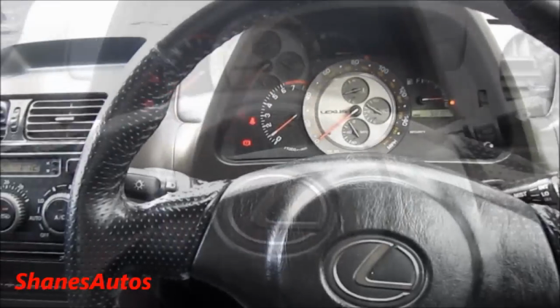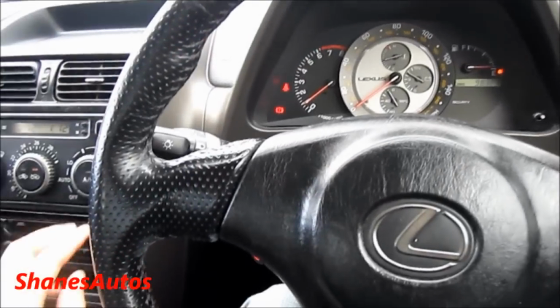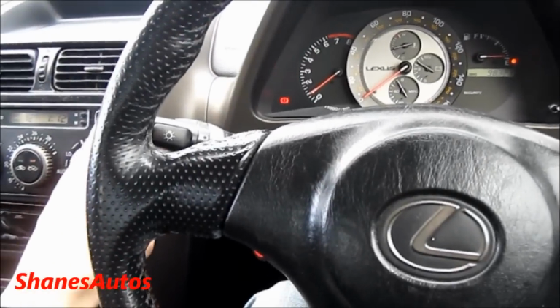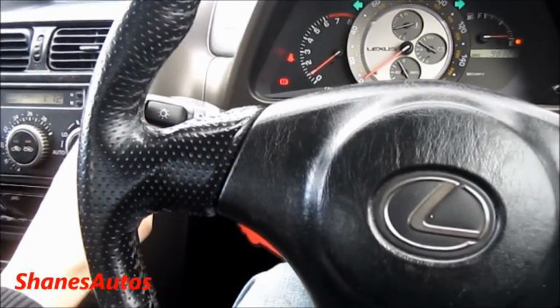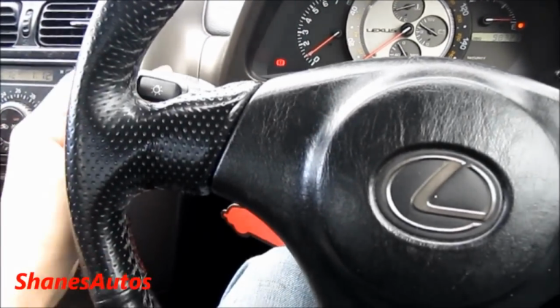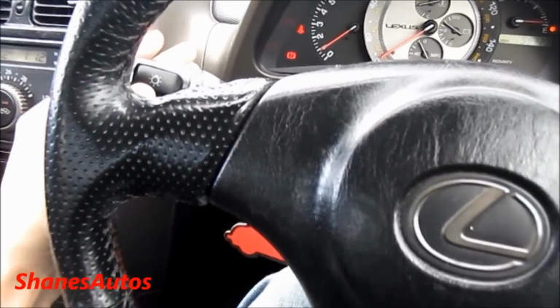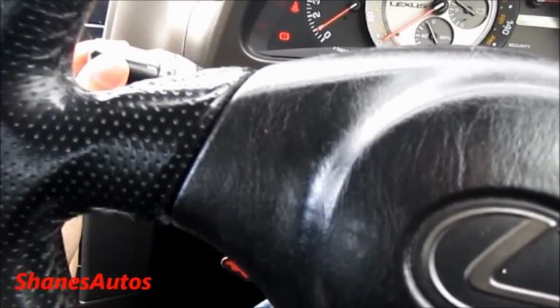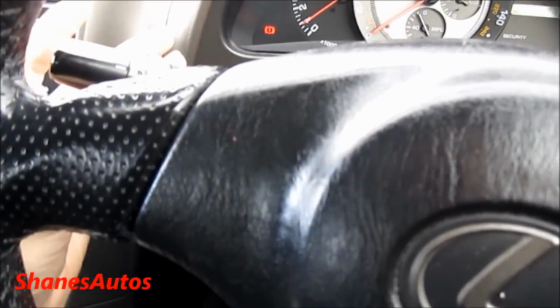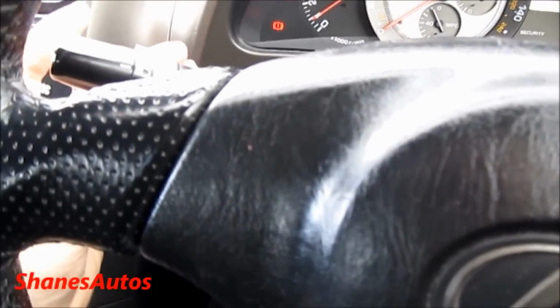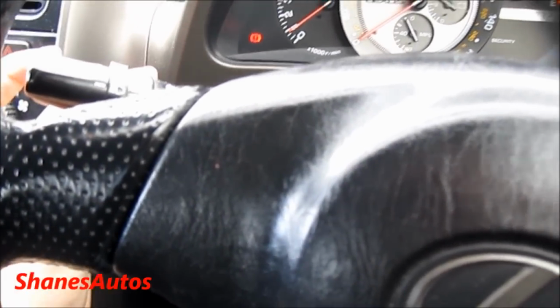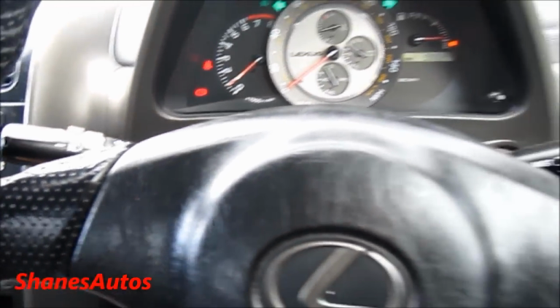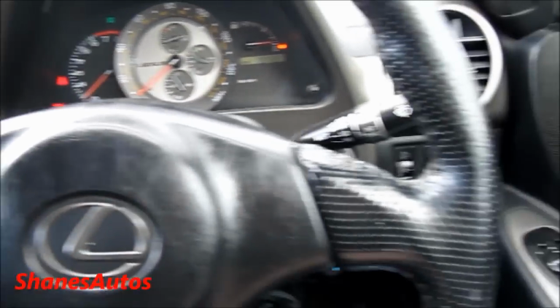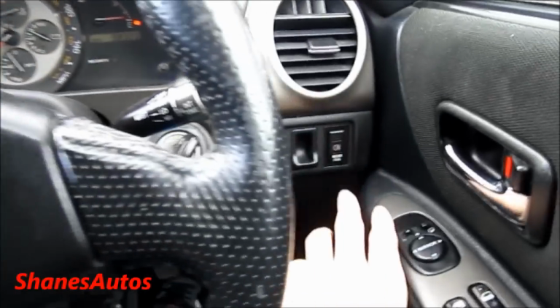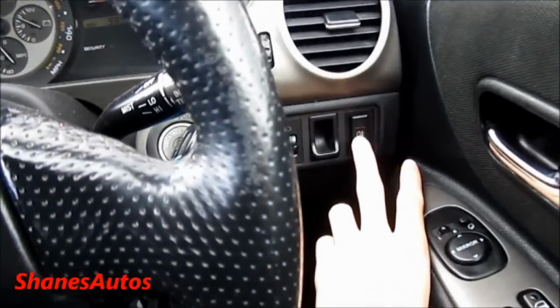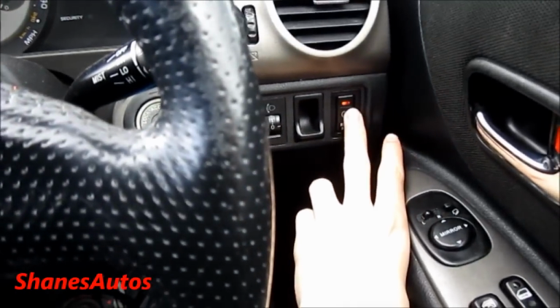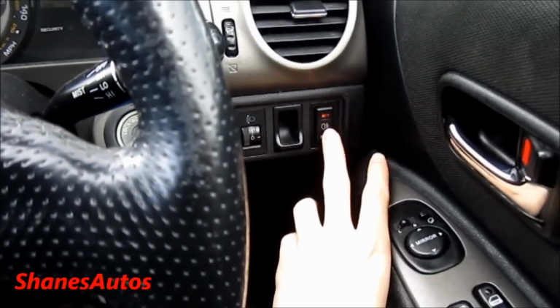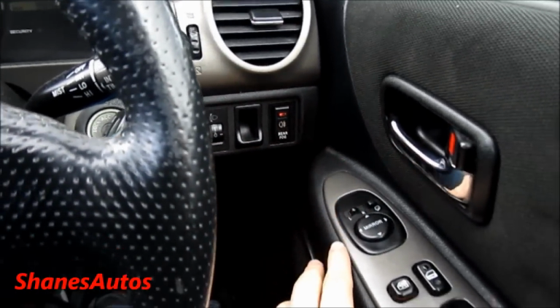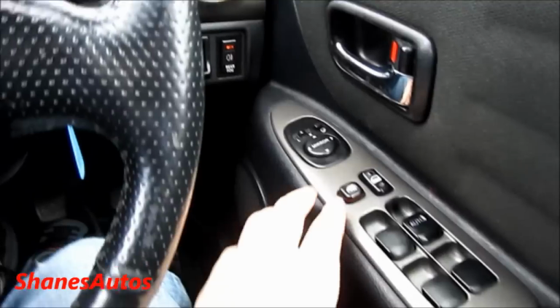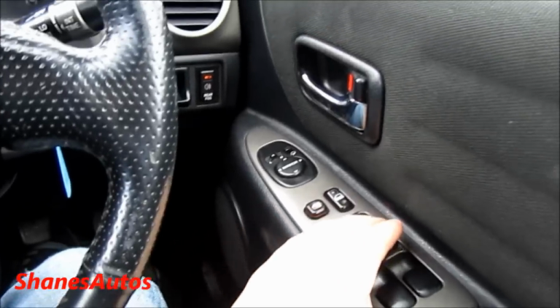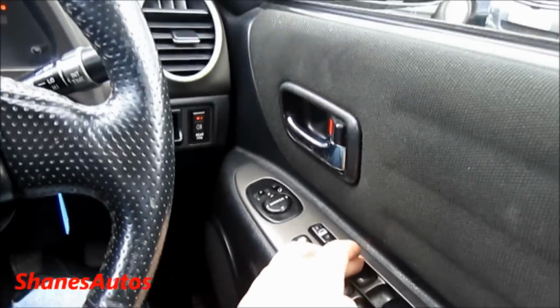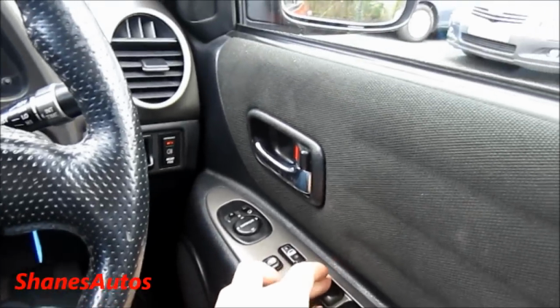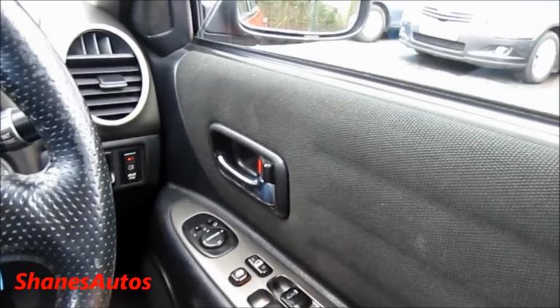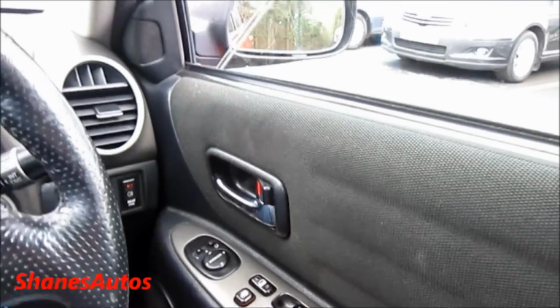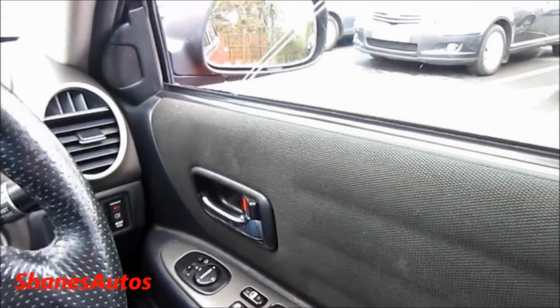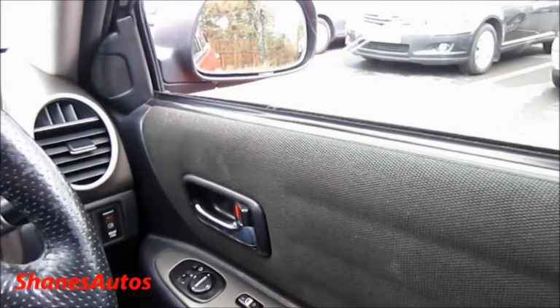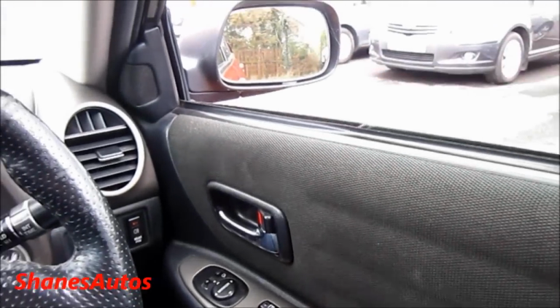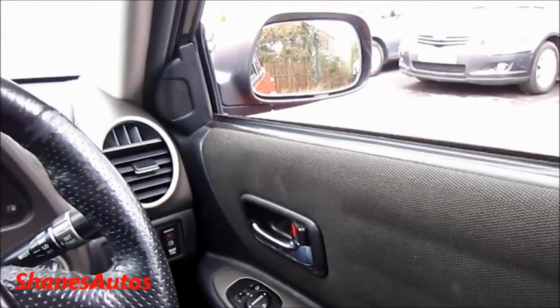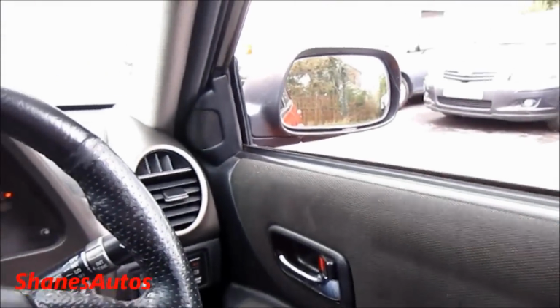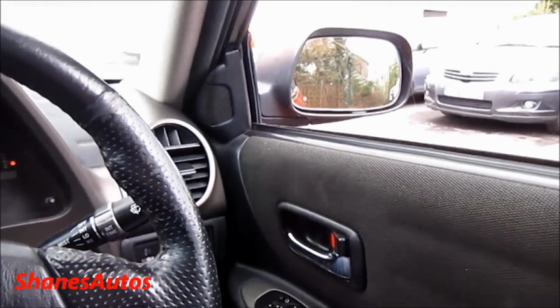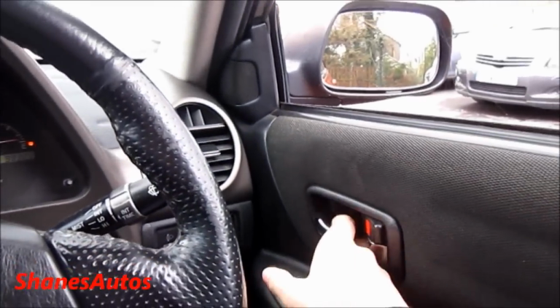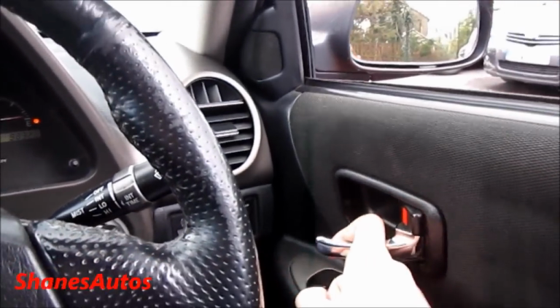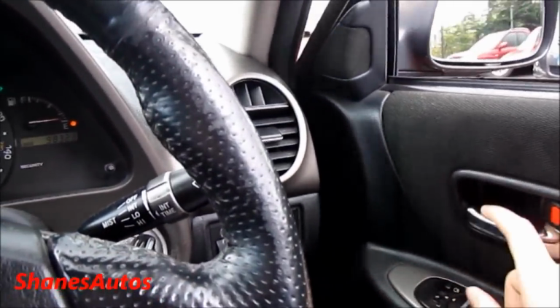So let's turn on the hazards, as well as the headlights and front fog lights. Press this button here for rear fogs. Automatic driver's seat window, and we'll take a look around the exterior.